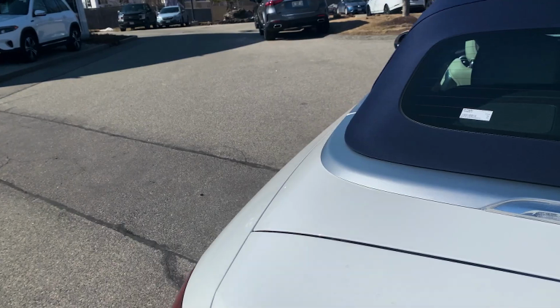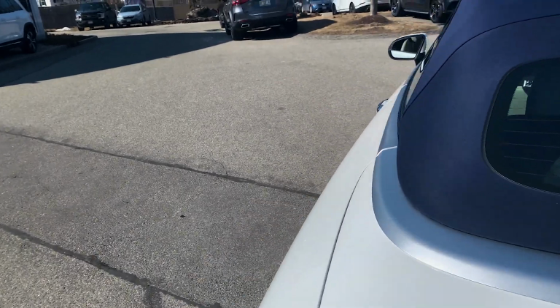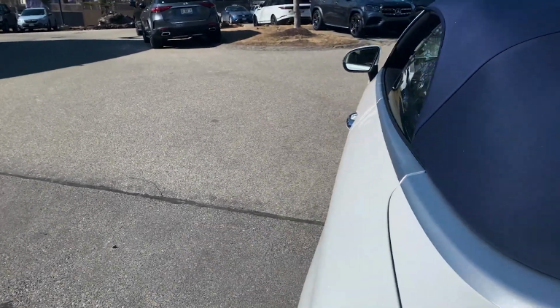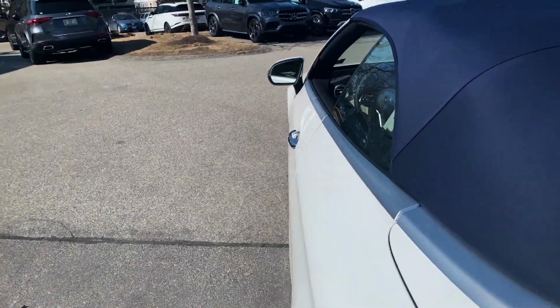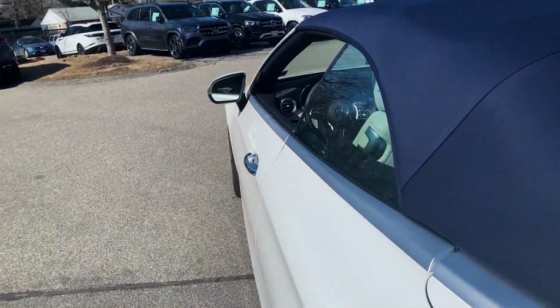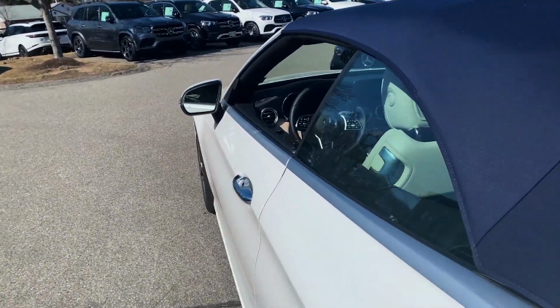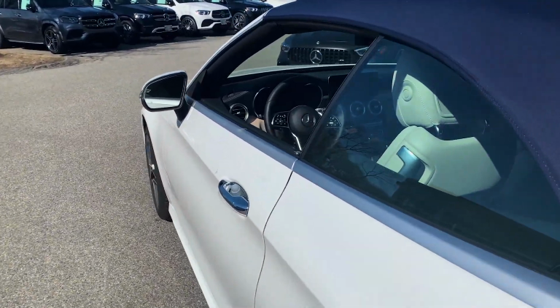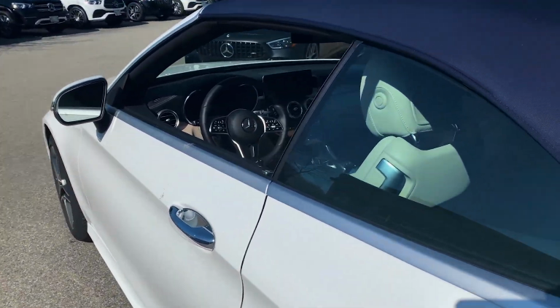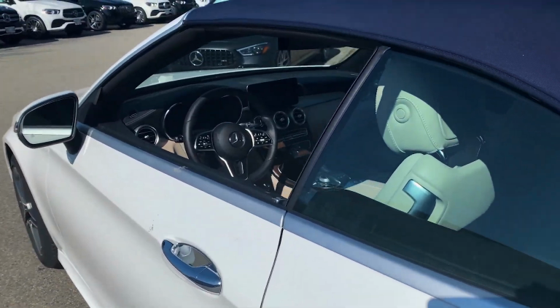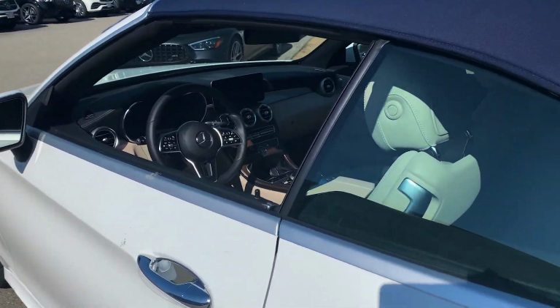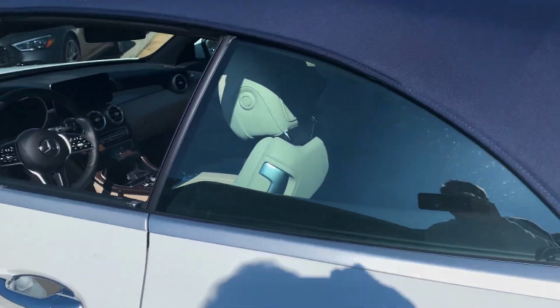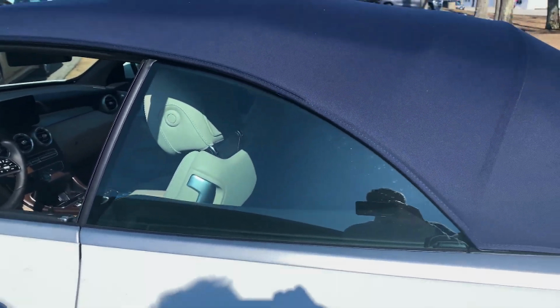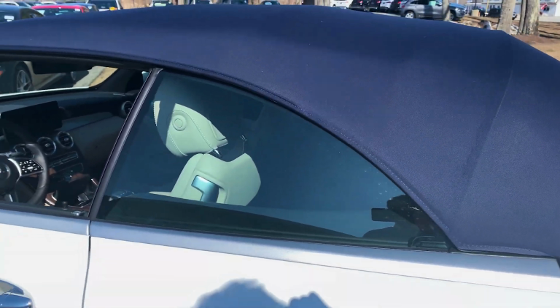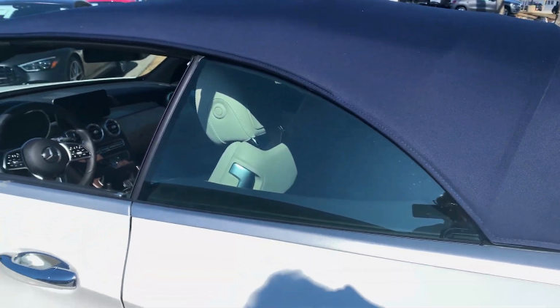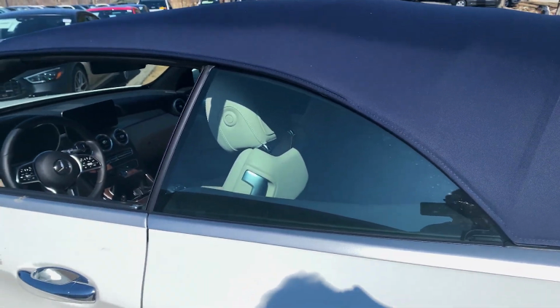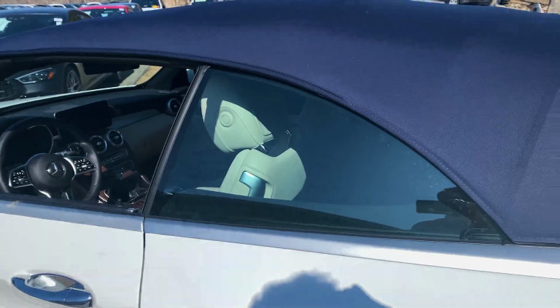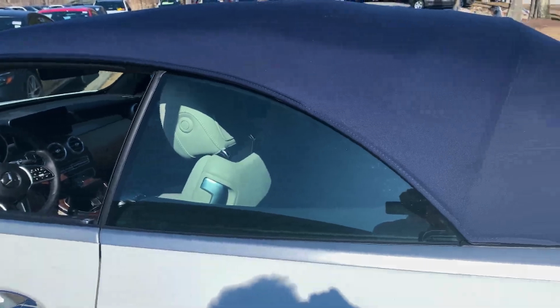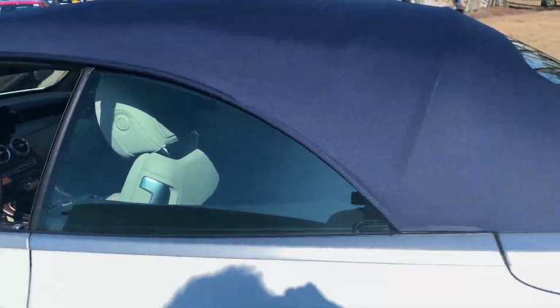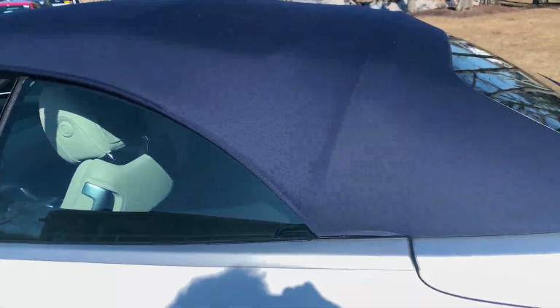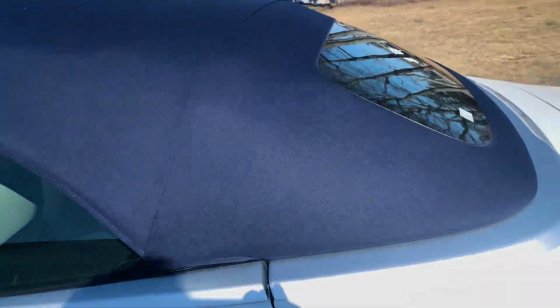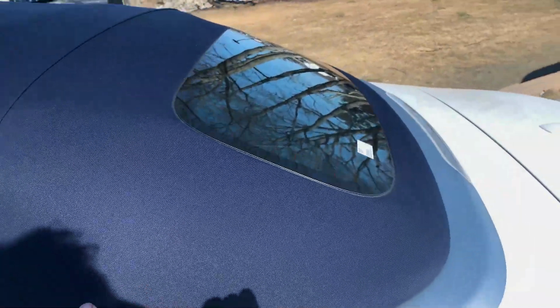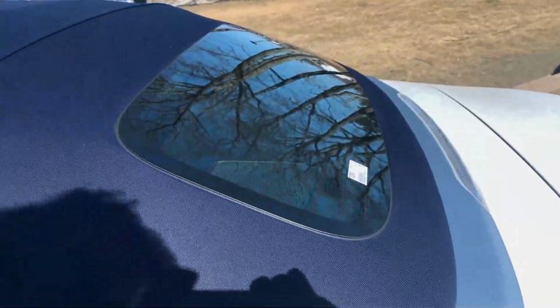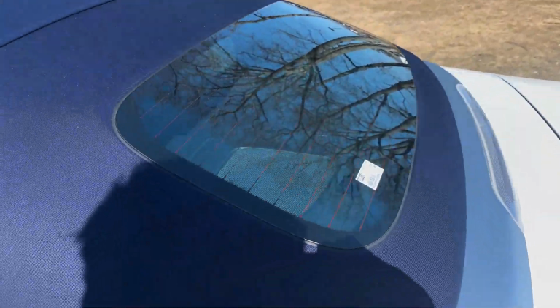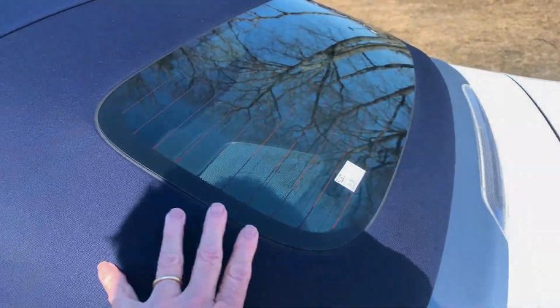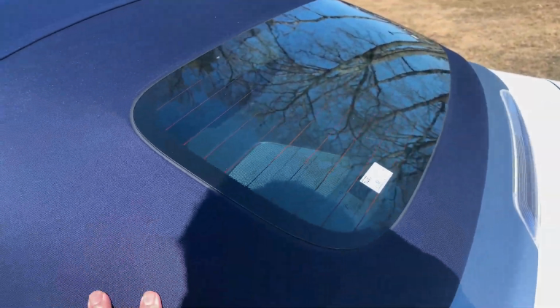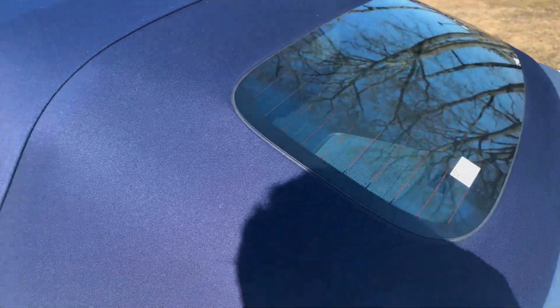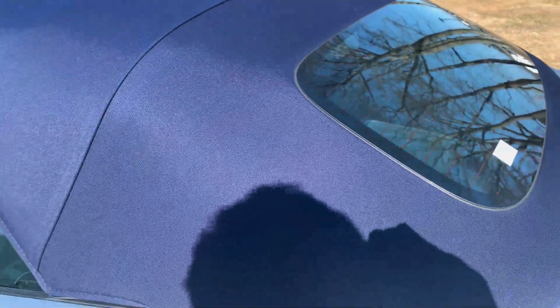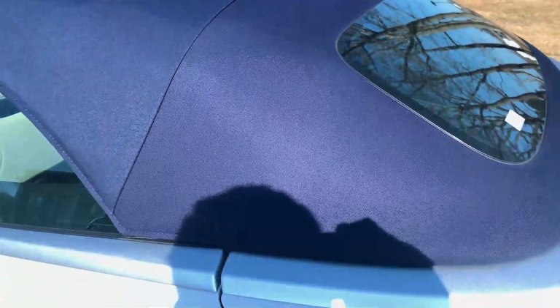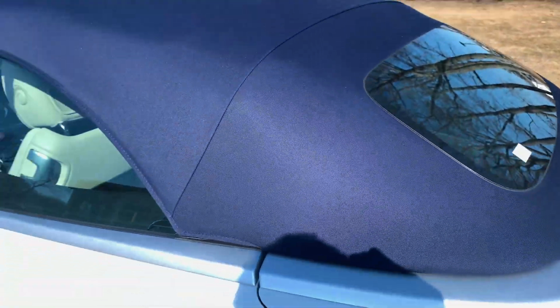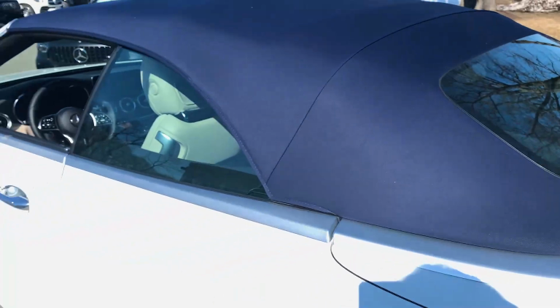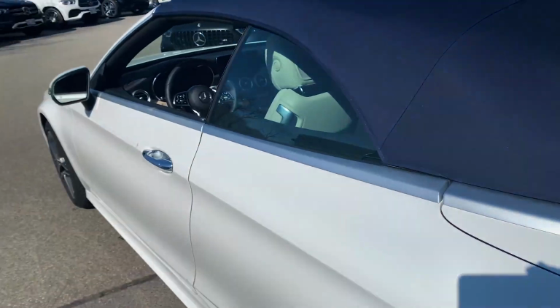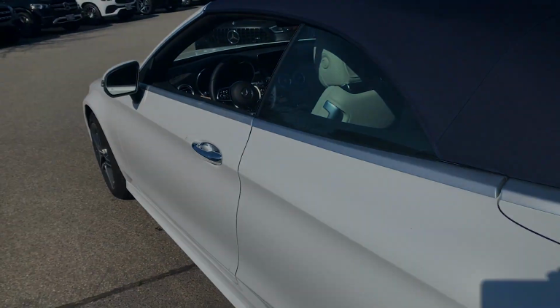I'm going to send you the price in just a minute. And the top goes down seamlessly into the area here, and then a tonneau cover lifts up. It's so well done.